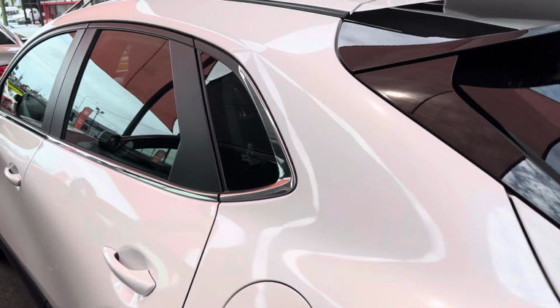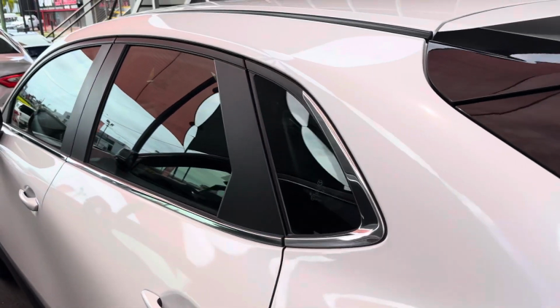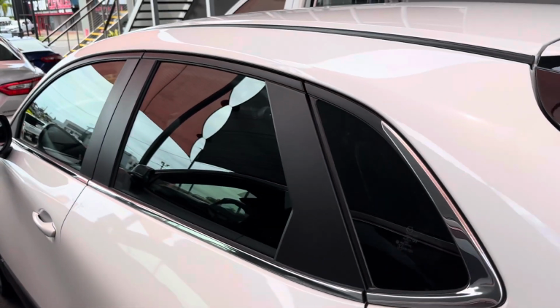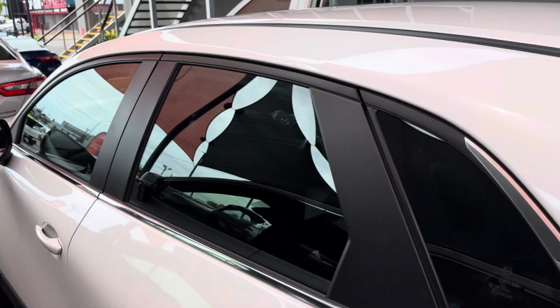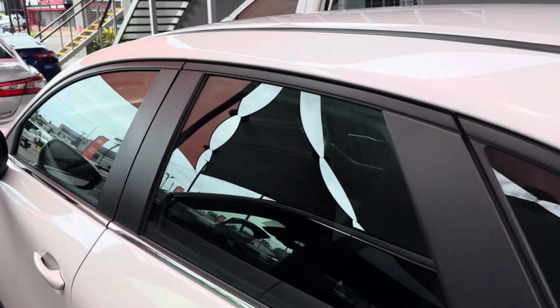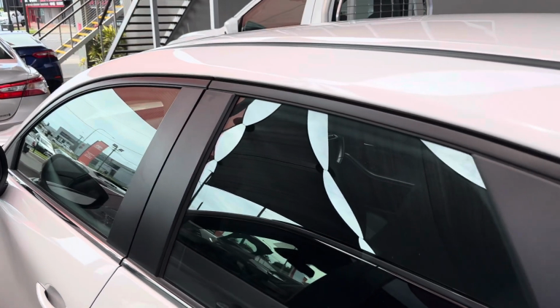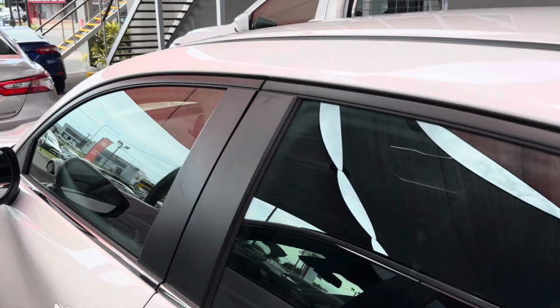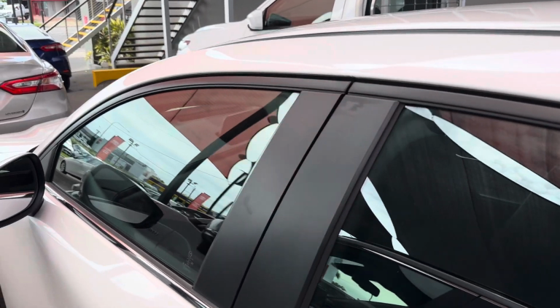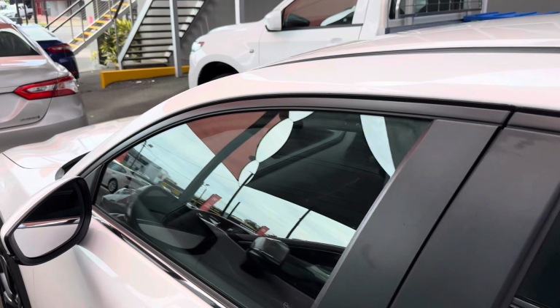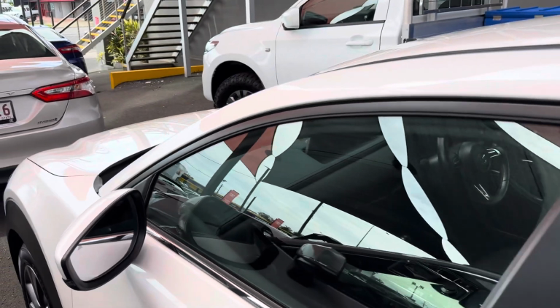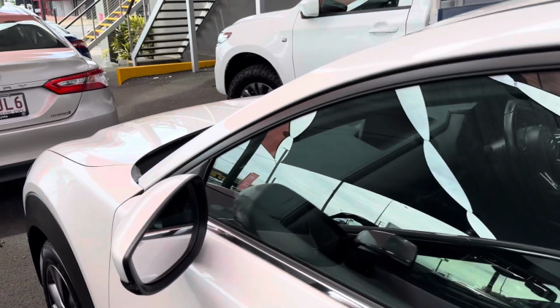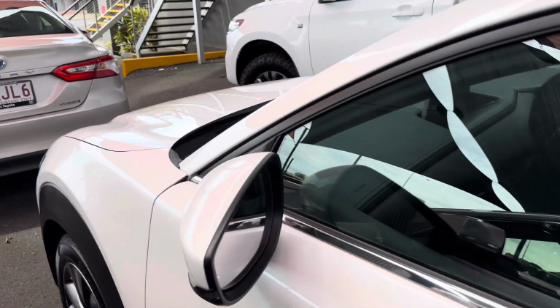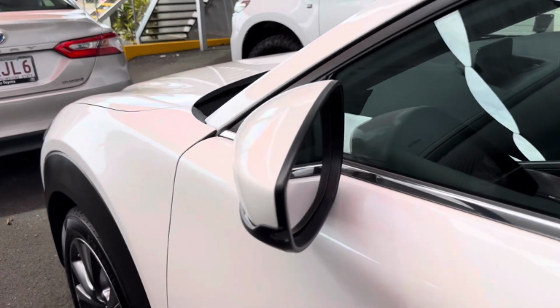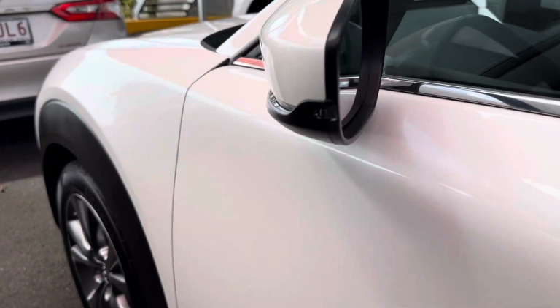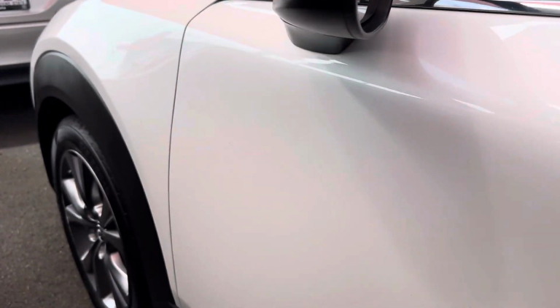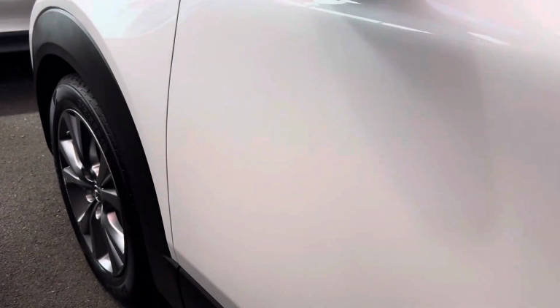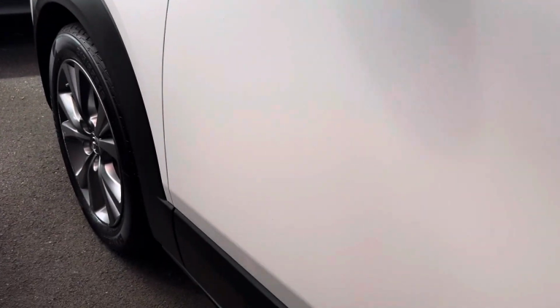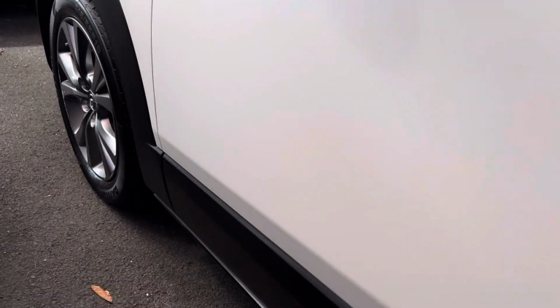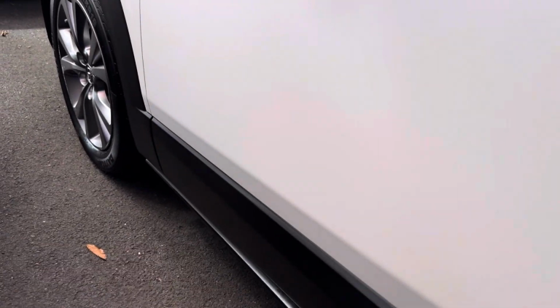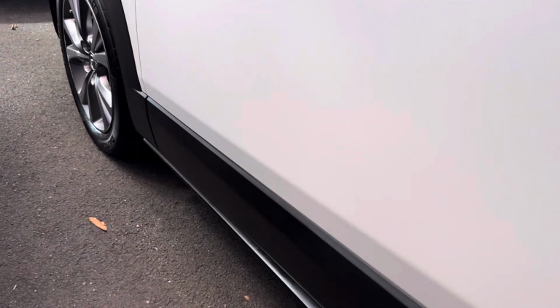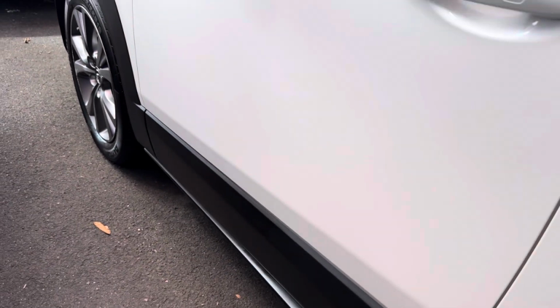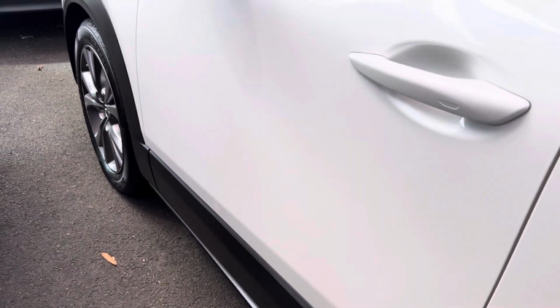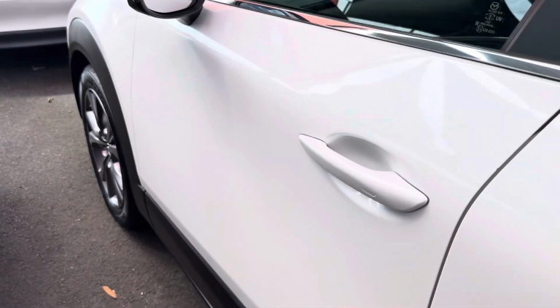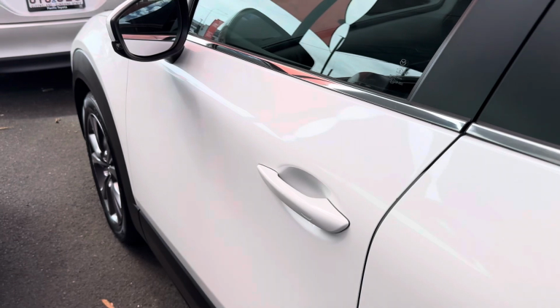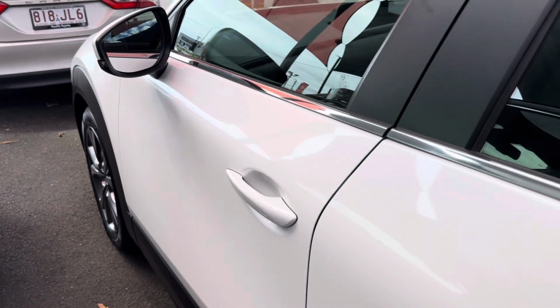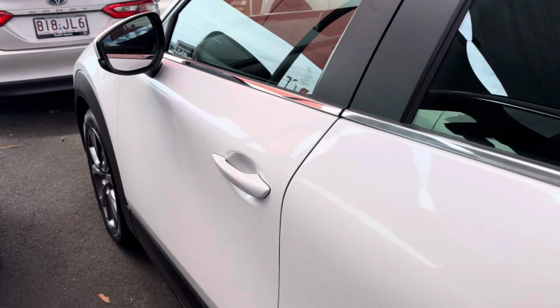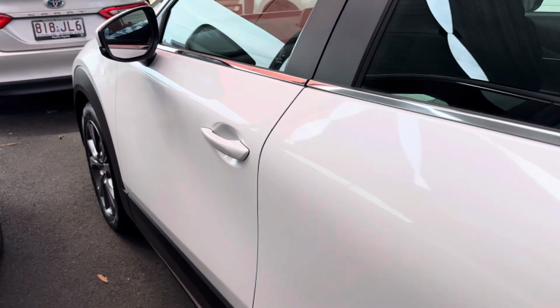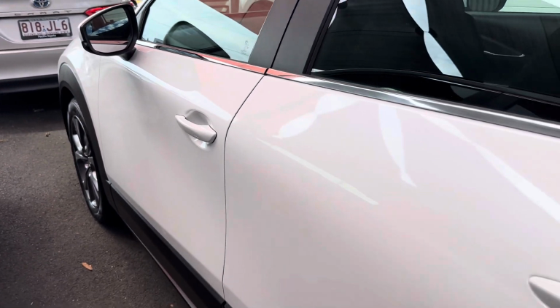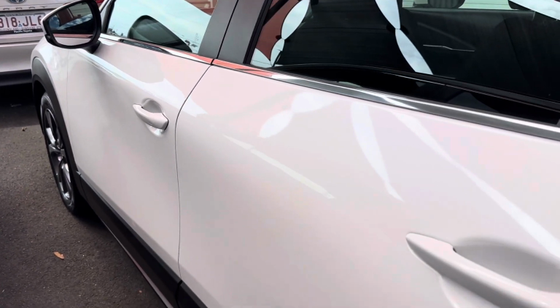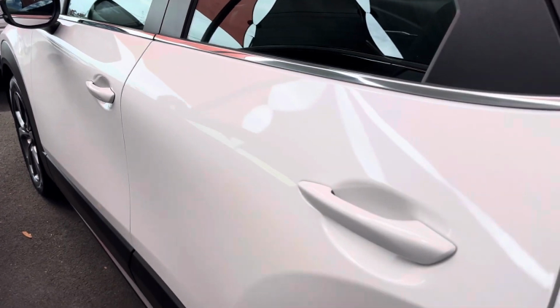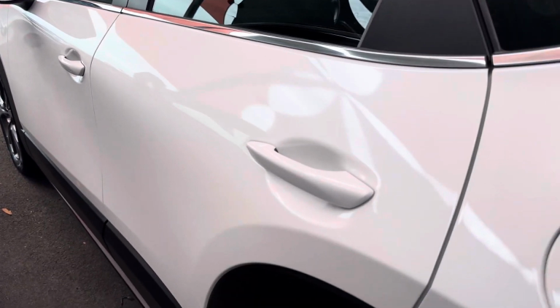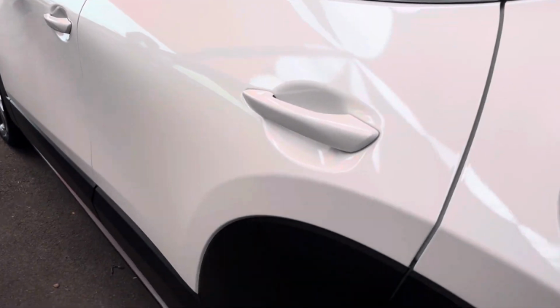Coming up through the back, sorry, the top left side, and then I'll come back through the doors here for you. There's nothing that I can really point out to you there. Looks like a really clean car outside.